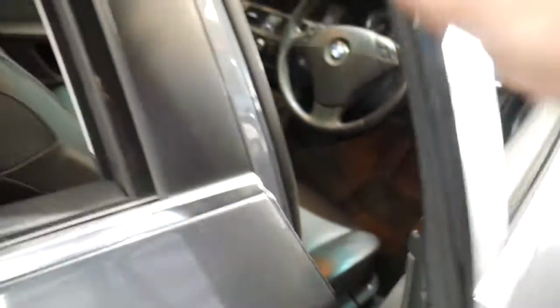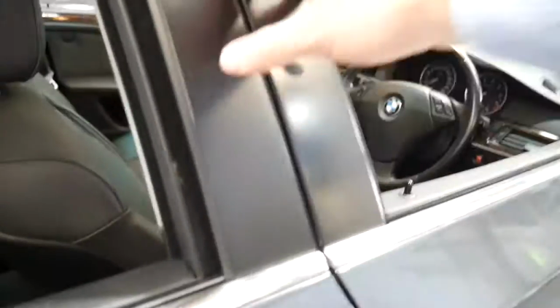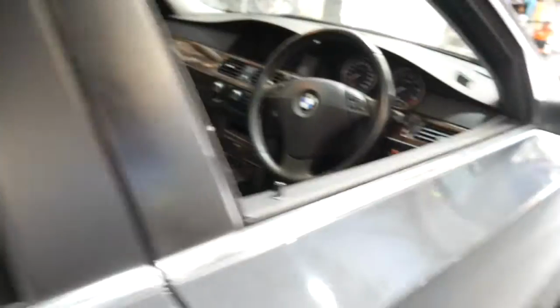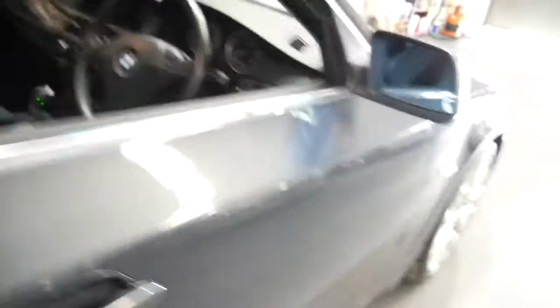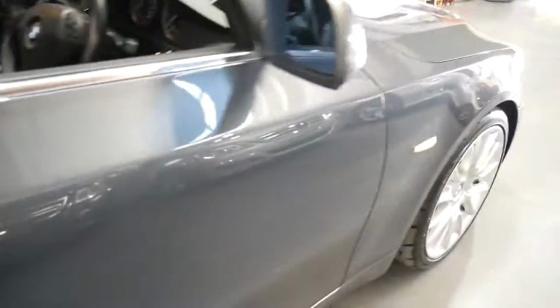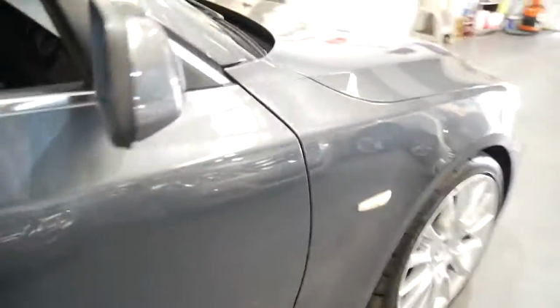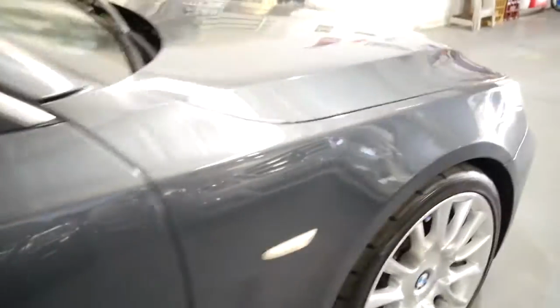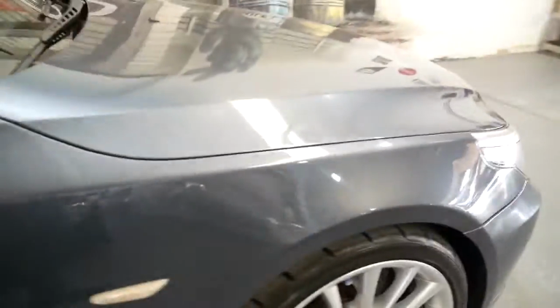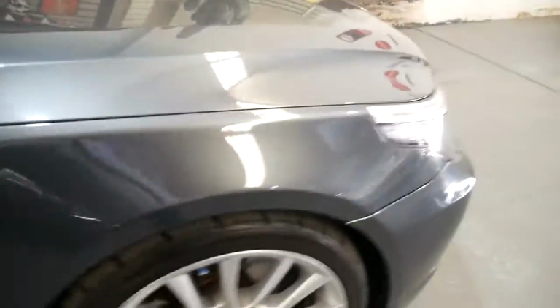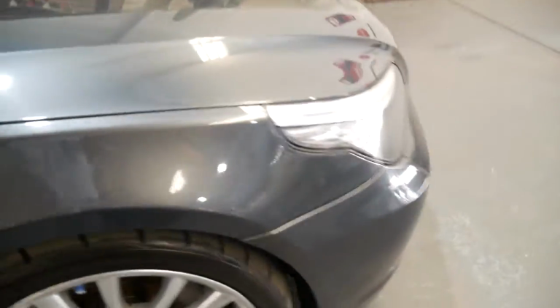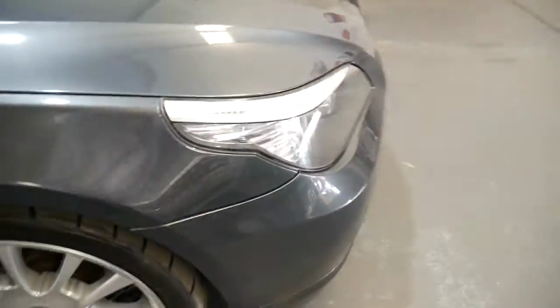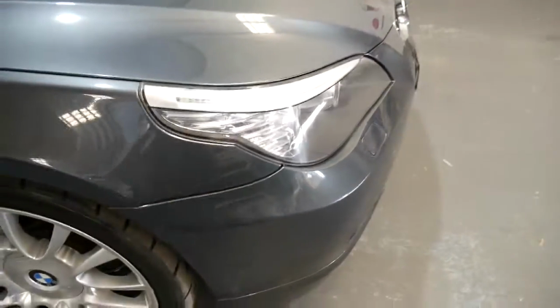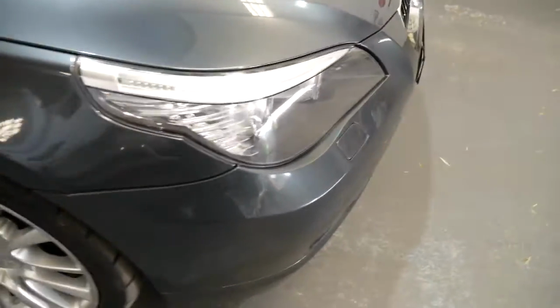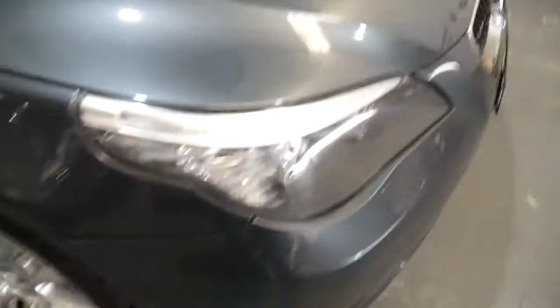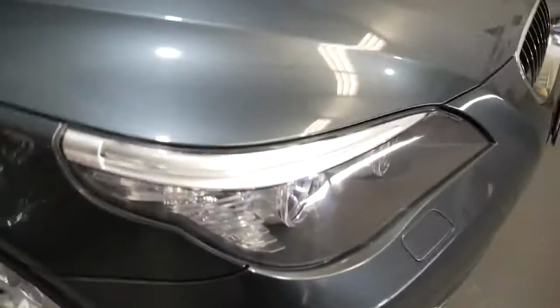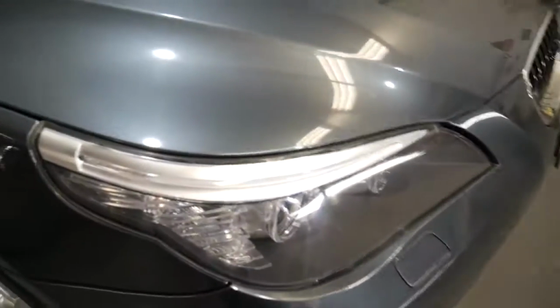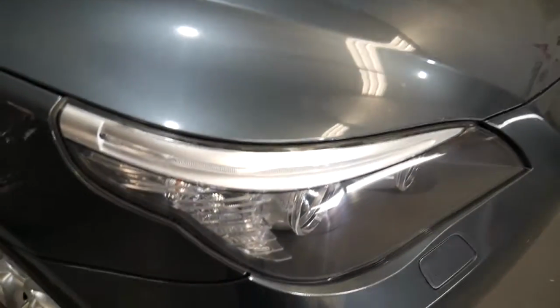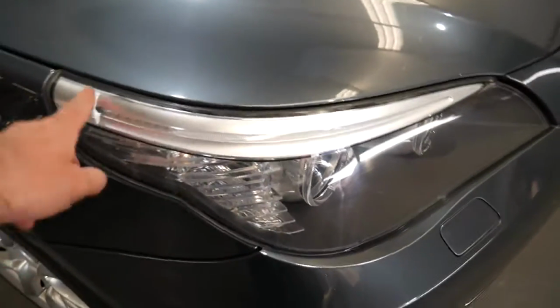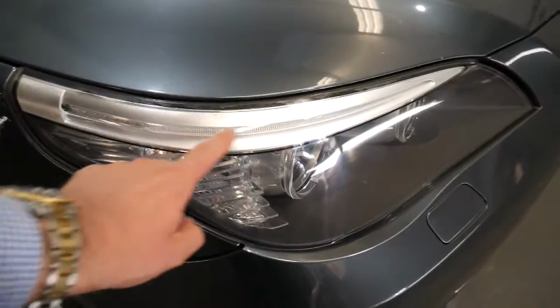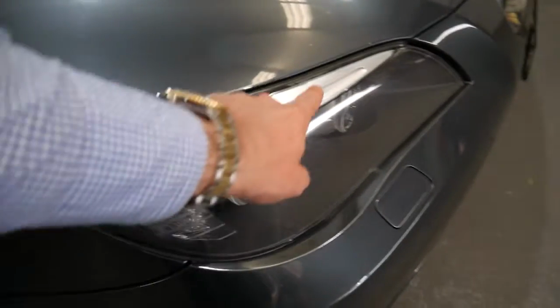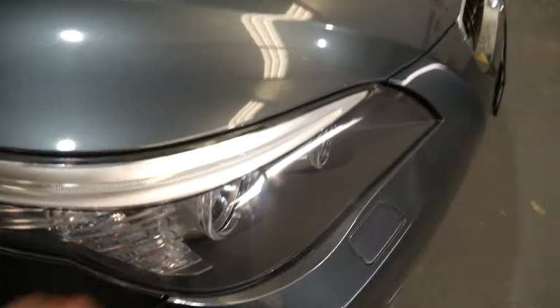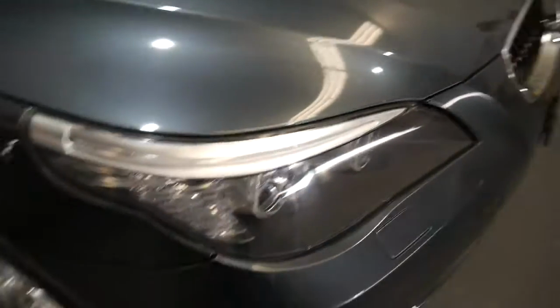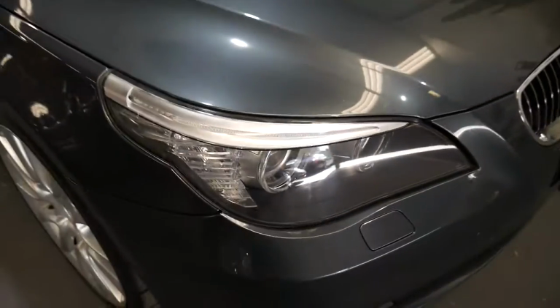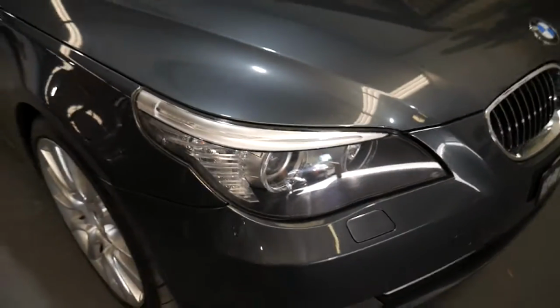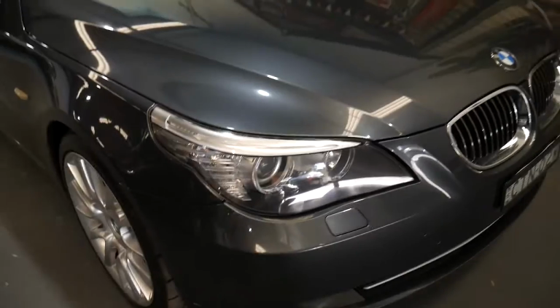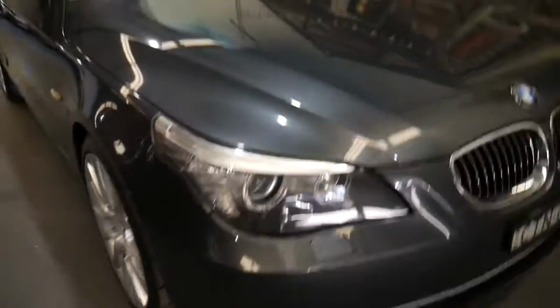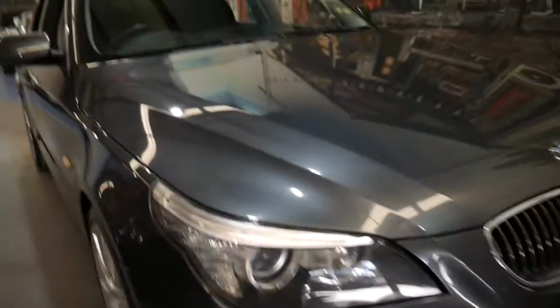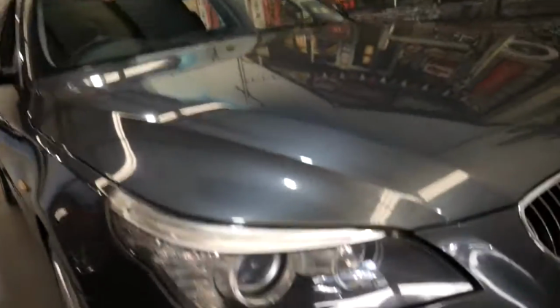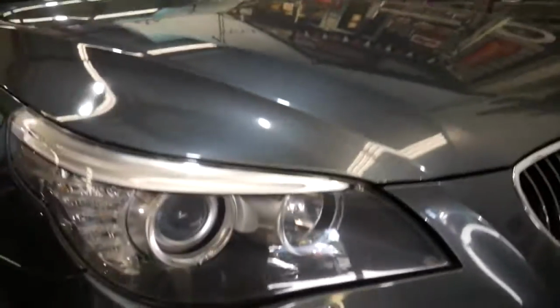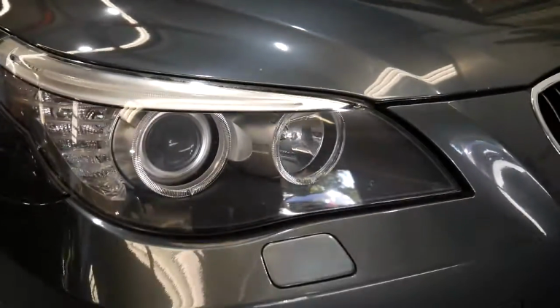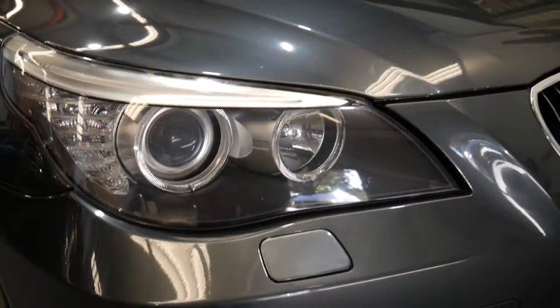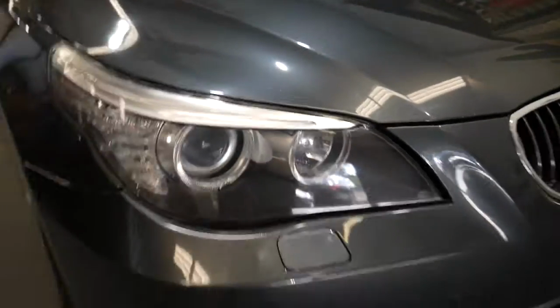When you're looking at some of these BMWs you can generally tell if they've been kept outside. You look at the headlights and you find along the top they start to oxidise and they're just not nice and crisp and clear like these ones are.